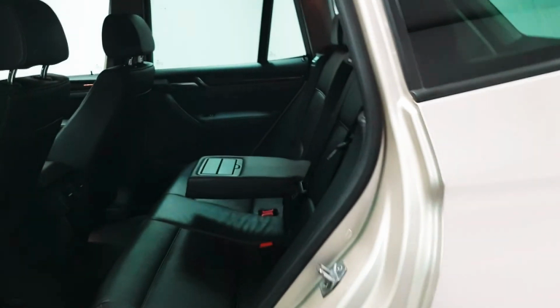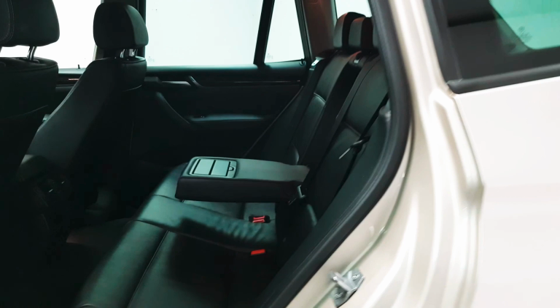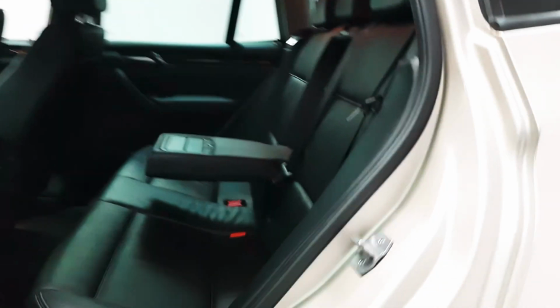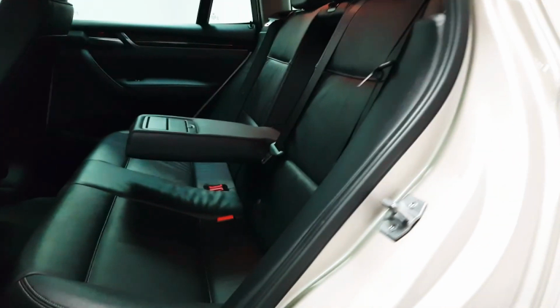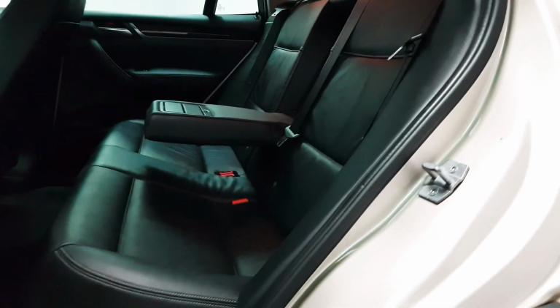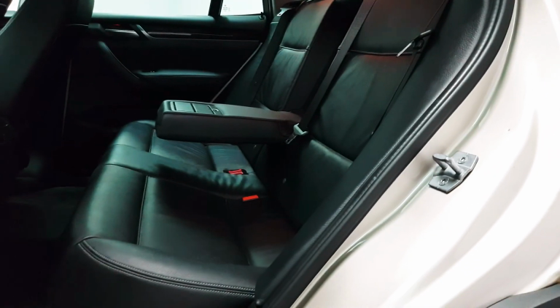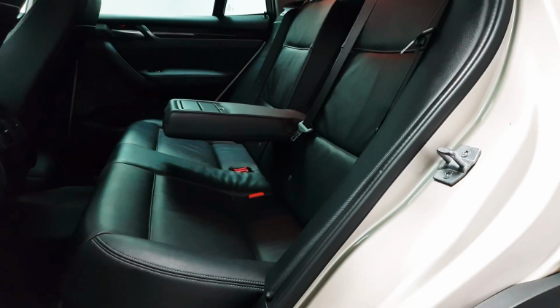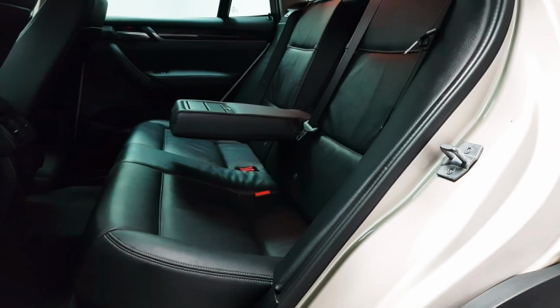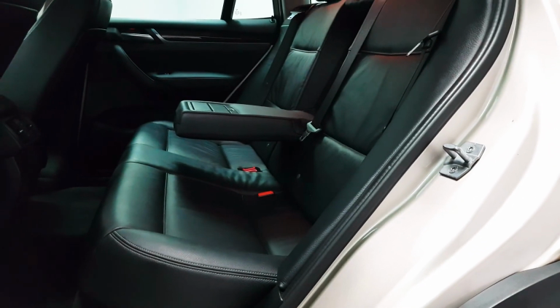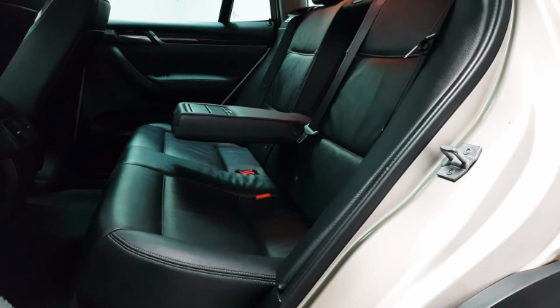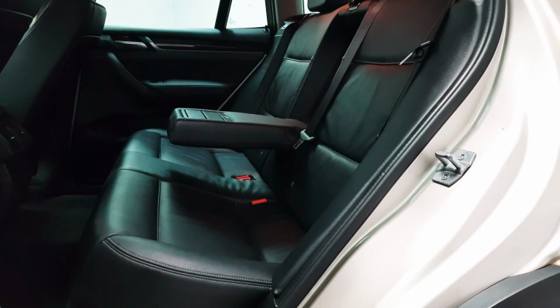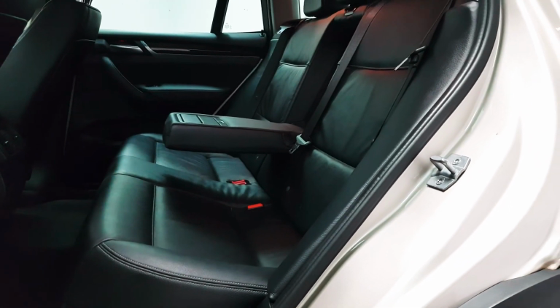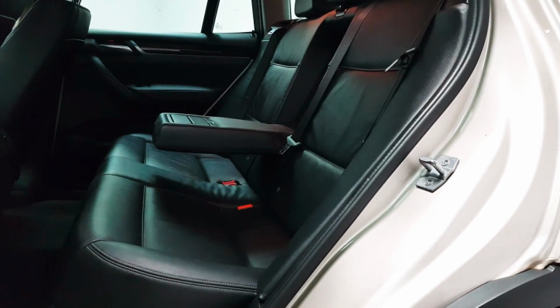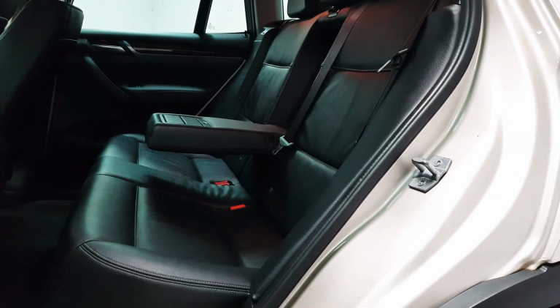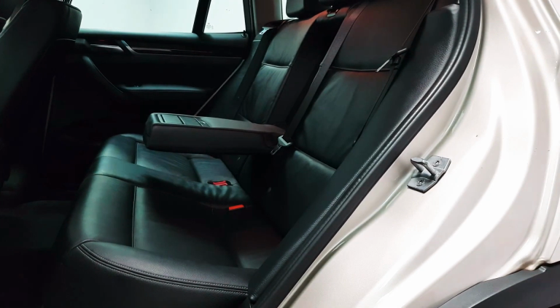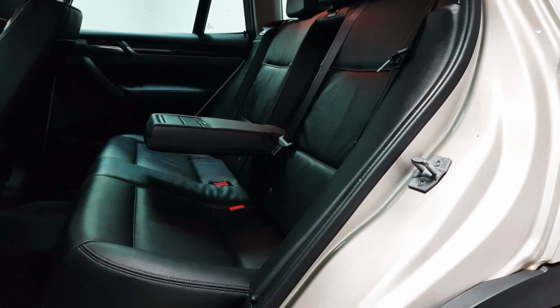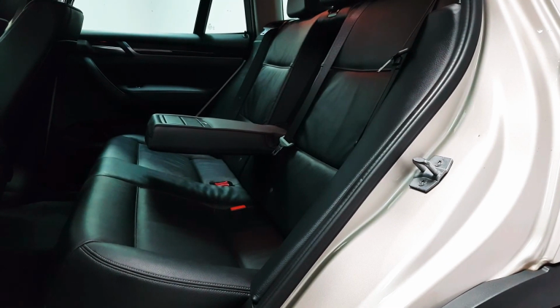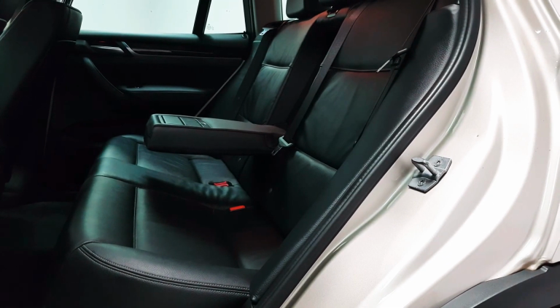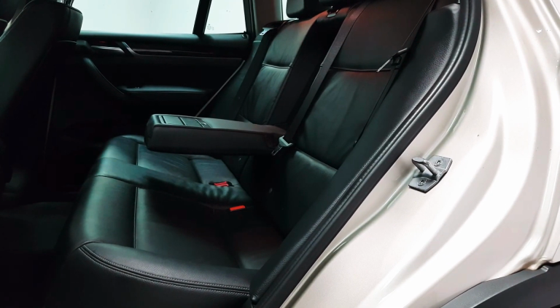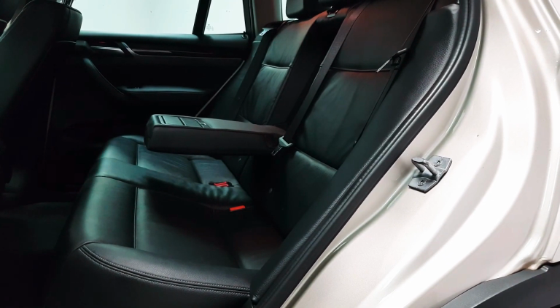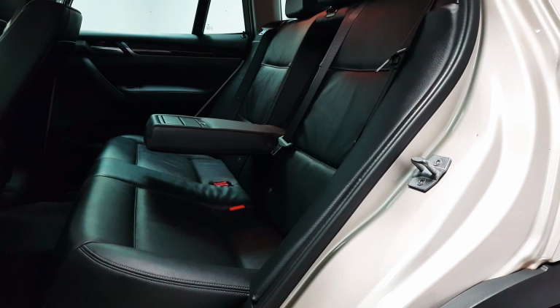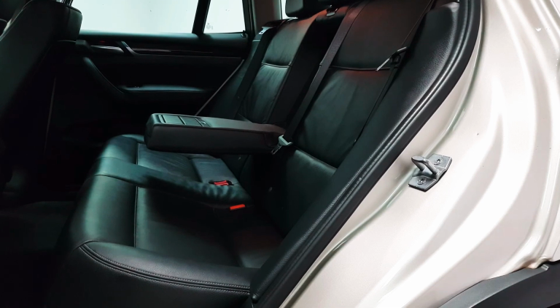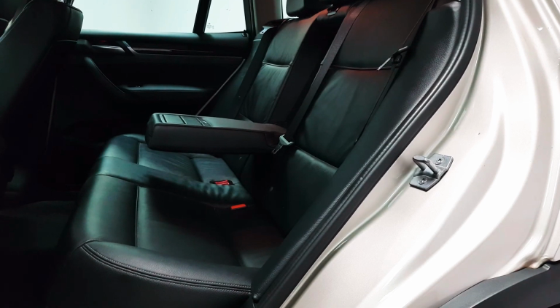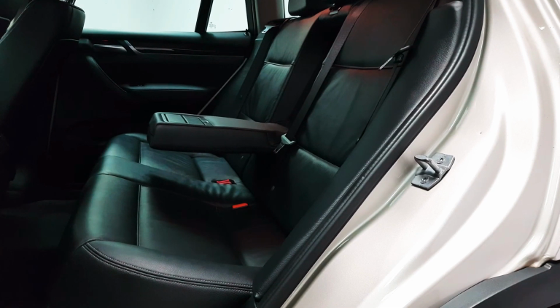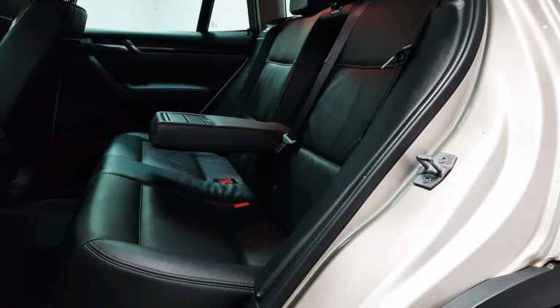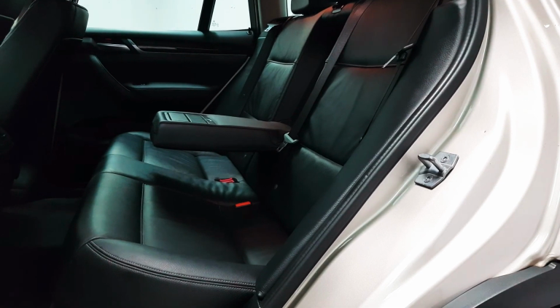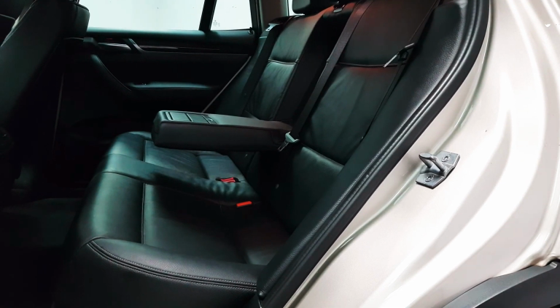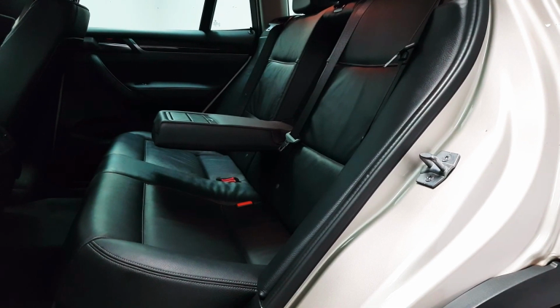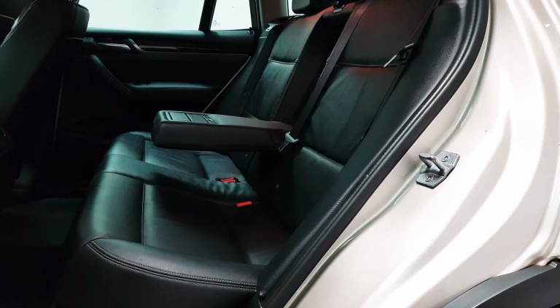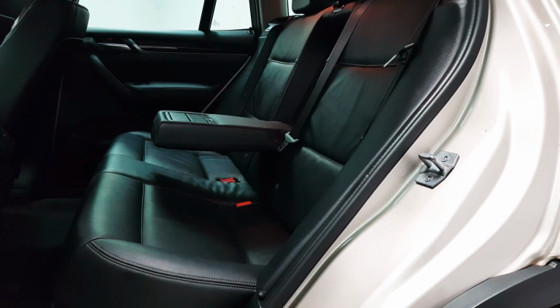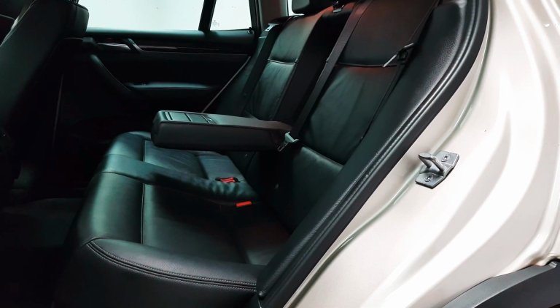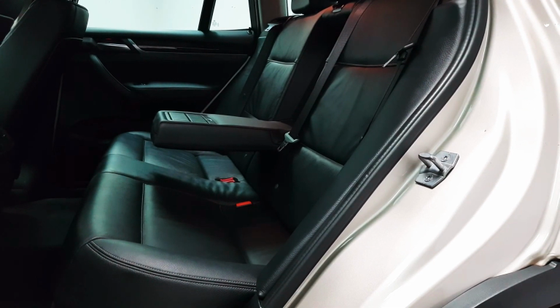In the rear seats you have a full black leather interior and a great amount of space. Isofix points are there, three-fold size seatbelts, and a fold-away armrest.